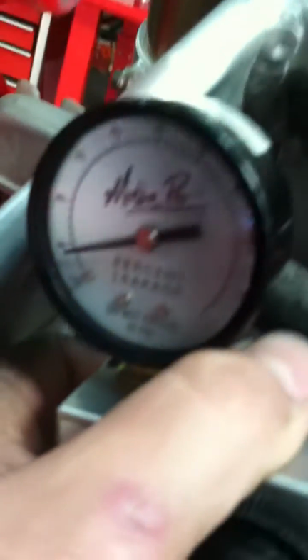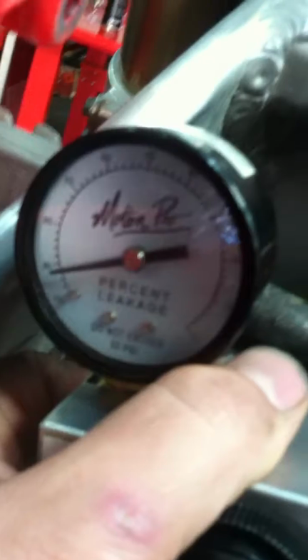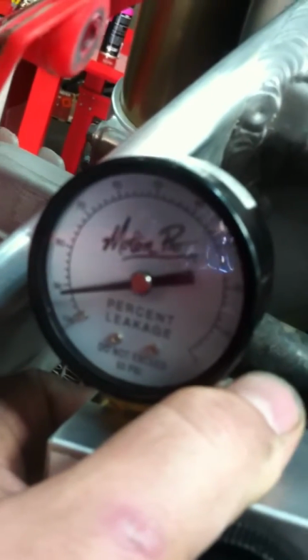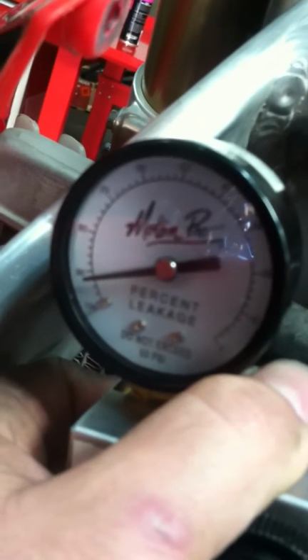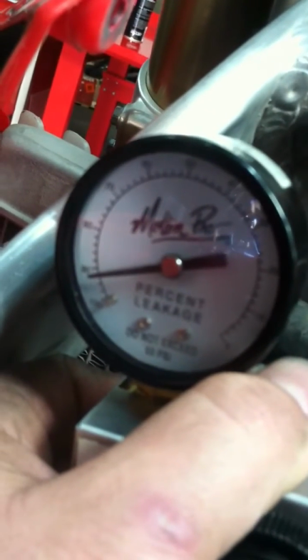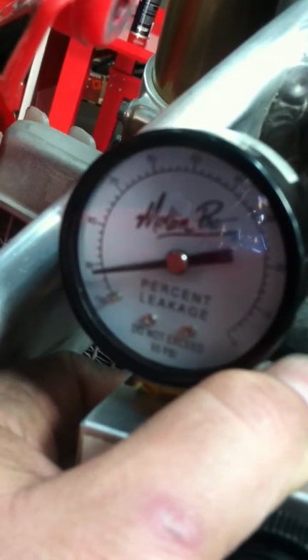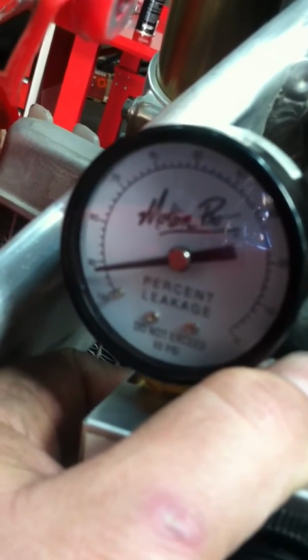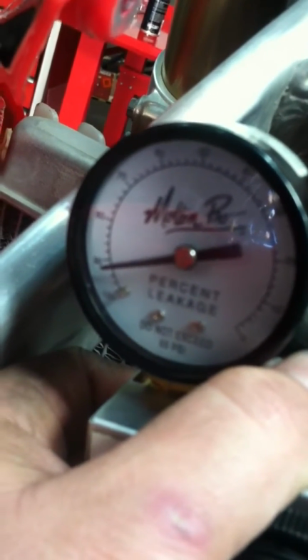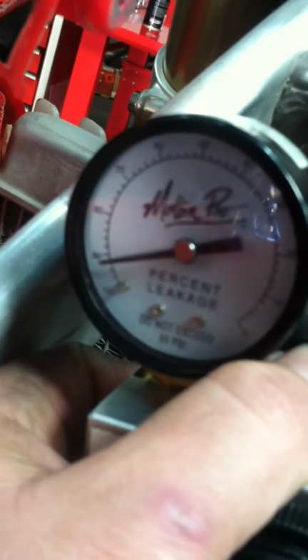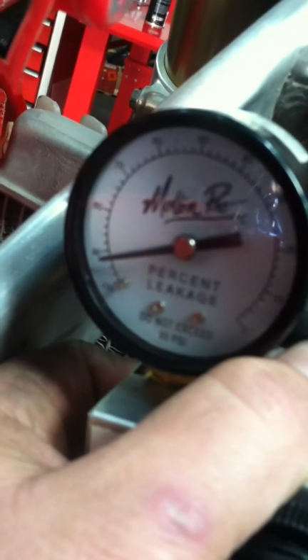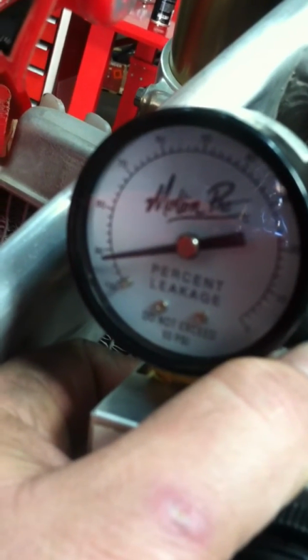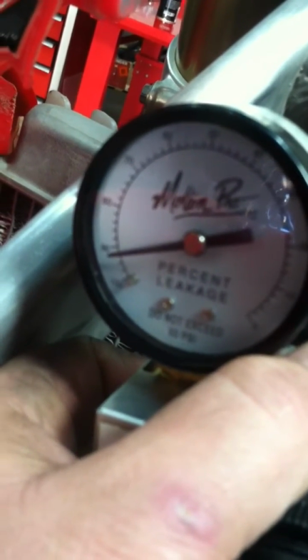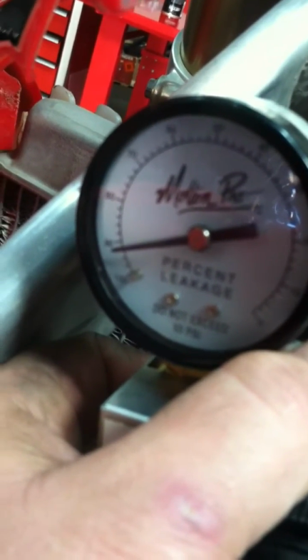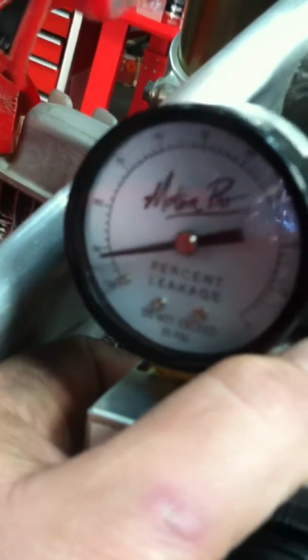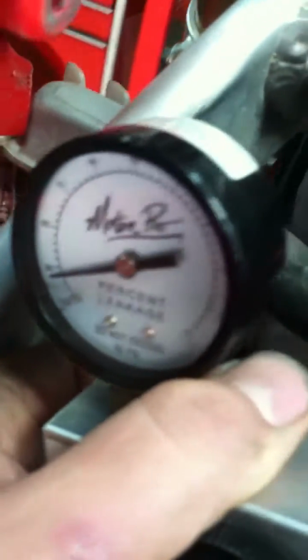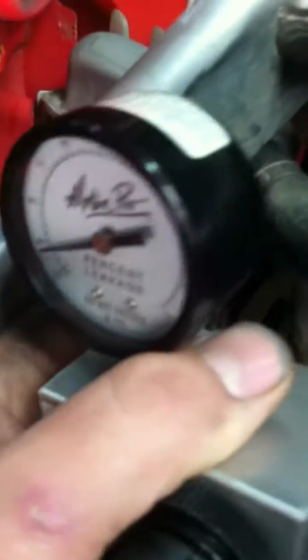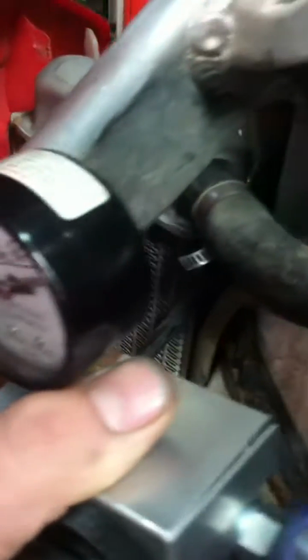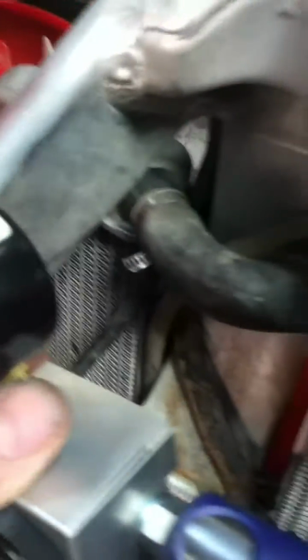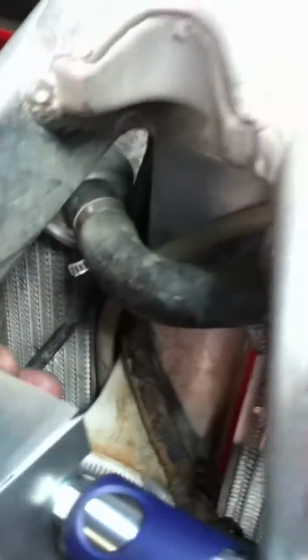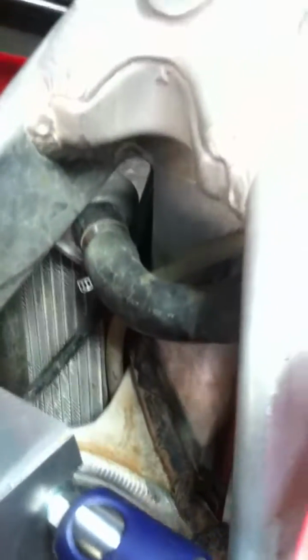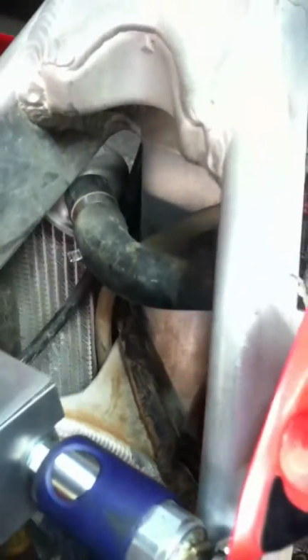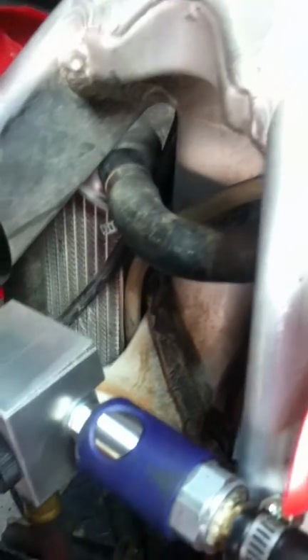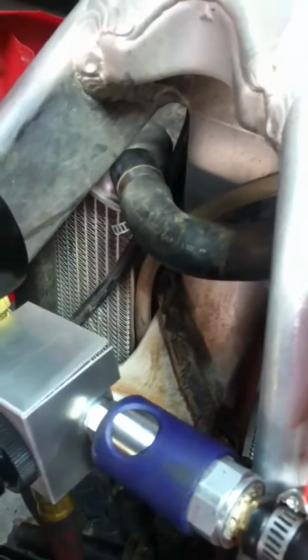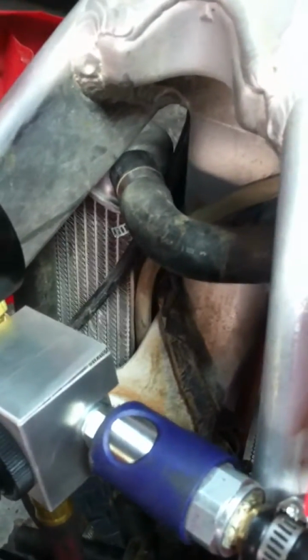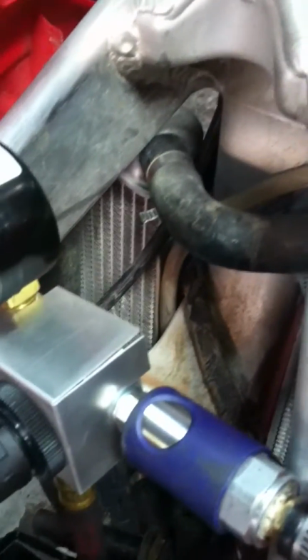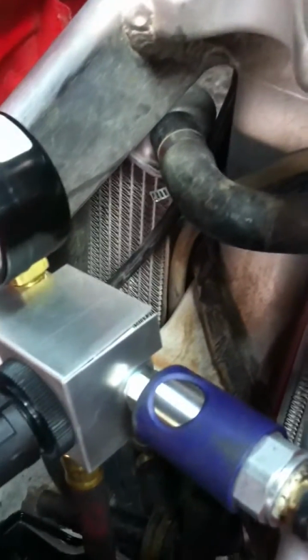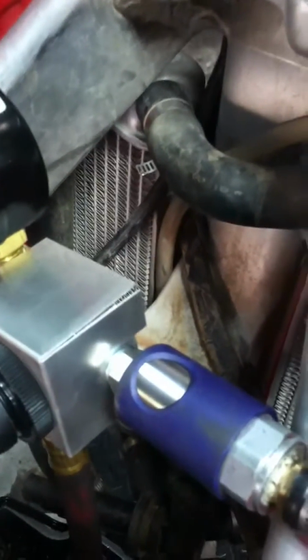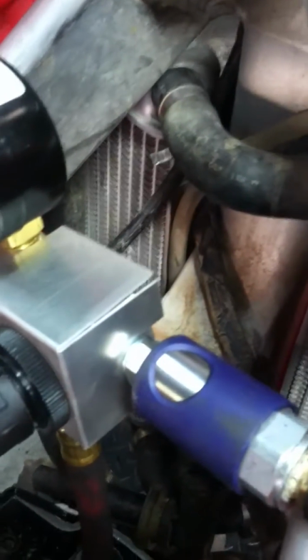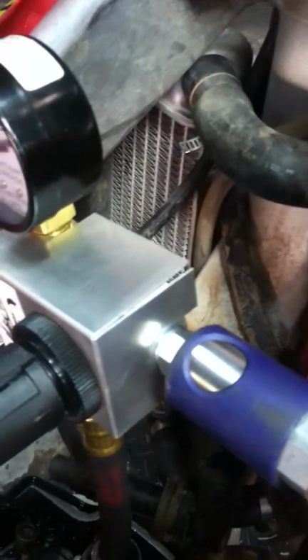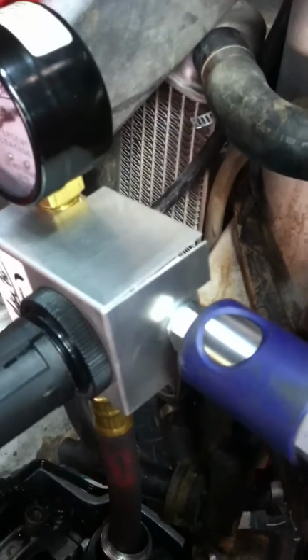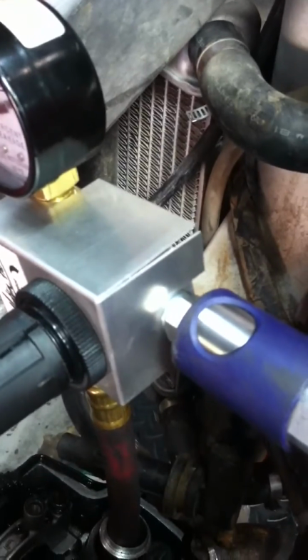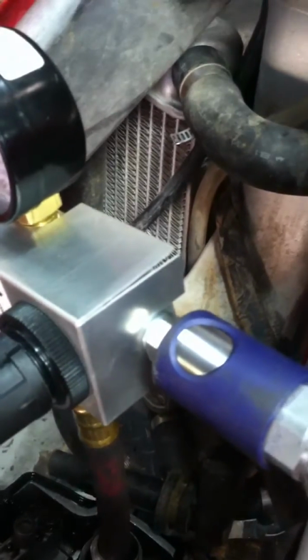As you can see, this one's got about 92–93% leak down. A good engine should have no more than 20% leak down, so this one's coming apart for a rebuild.